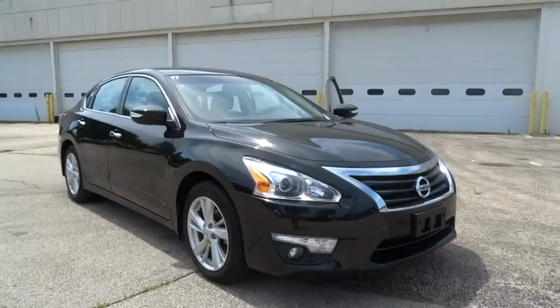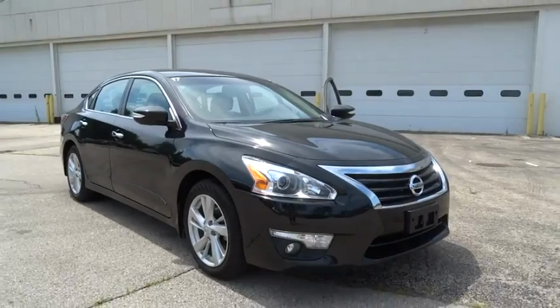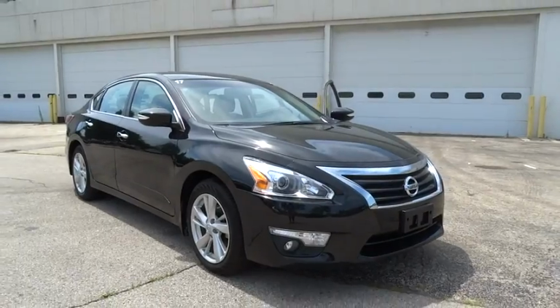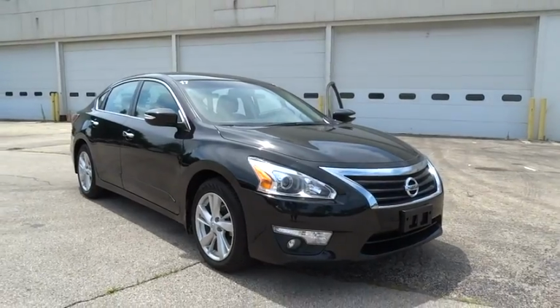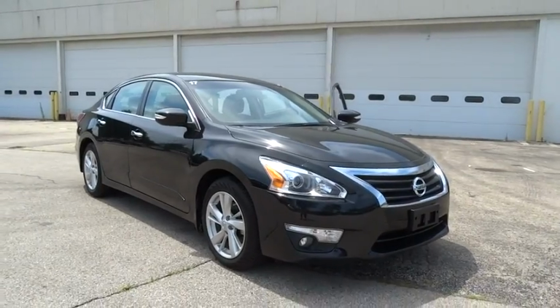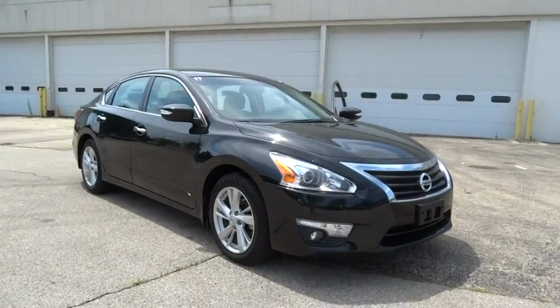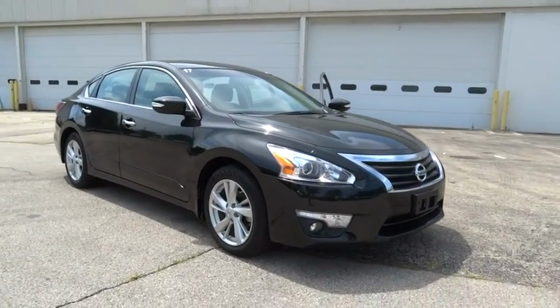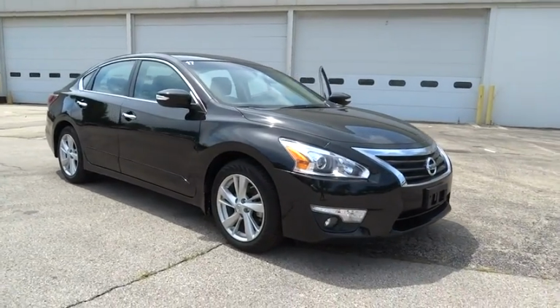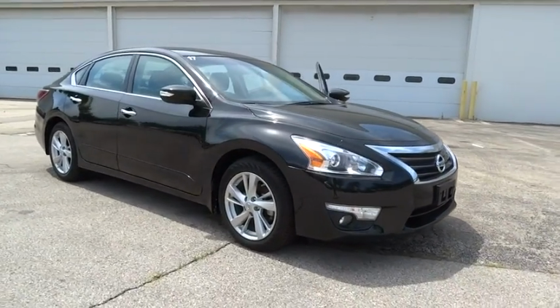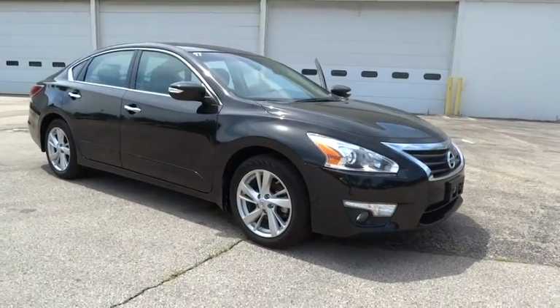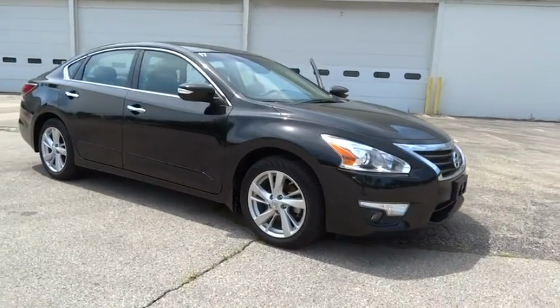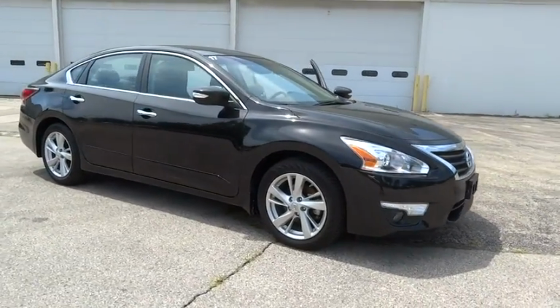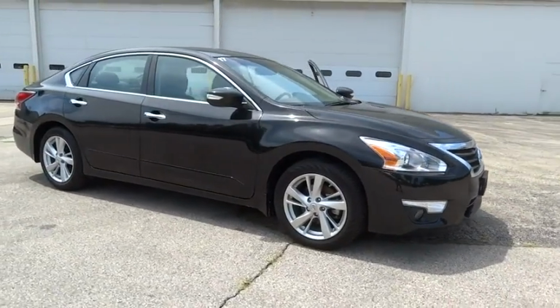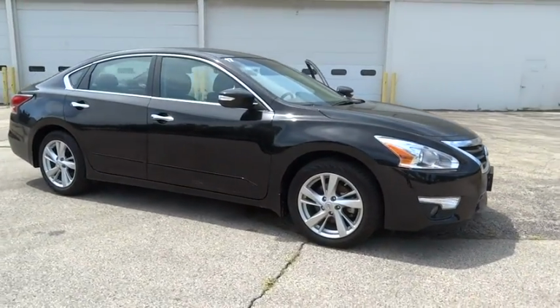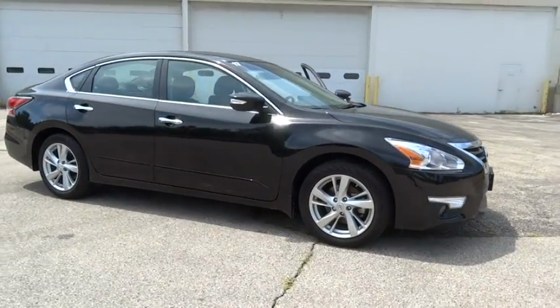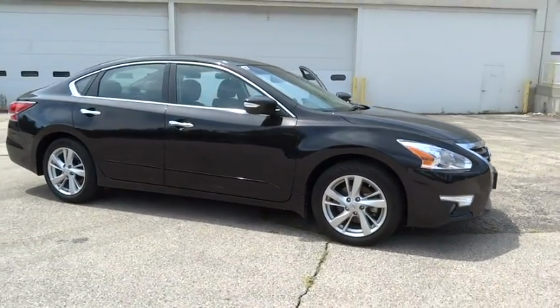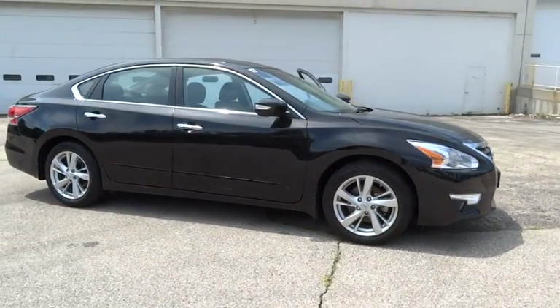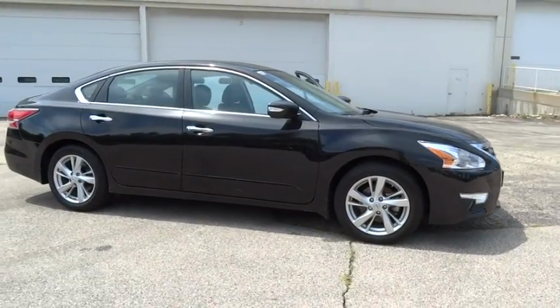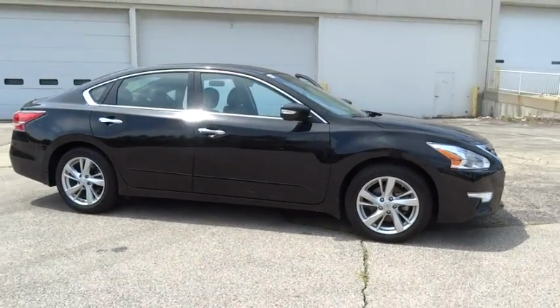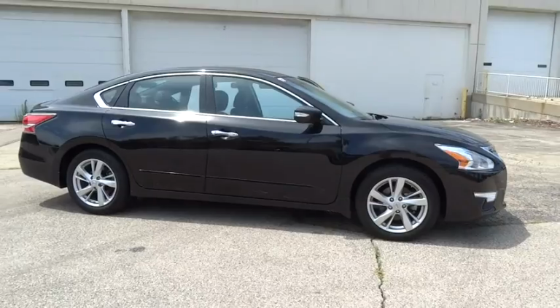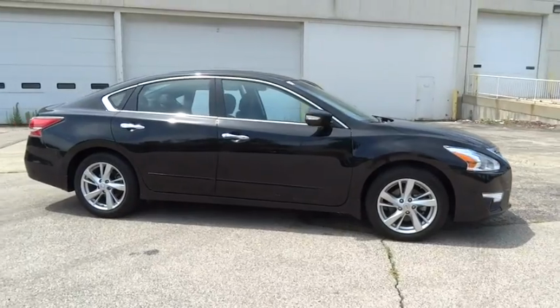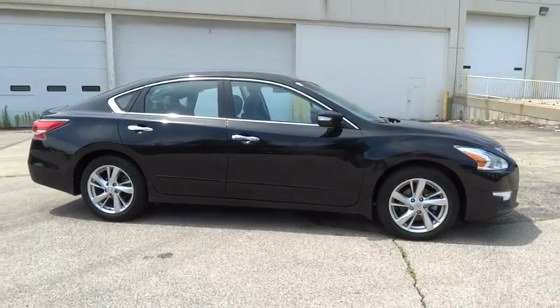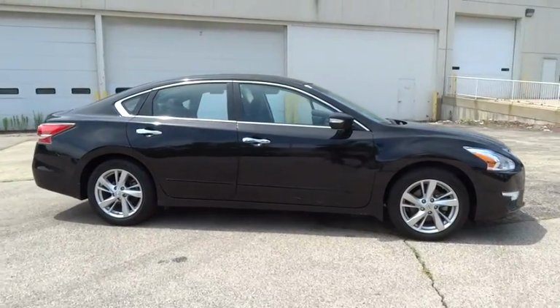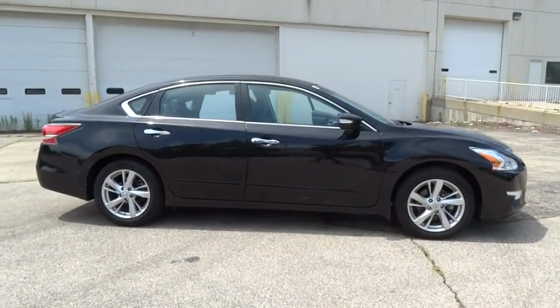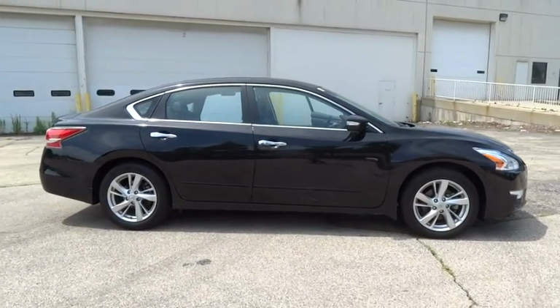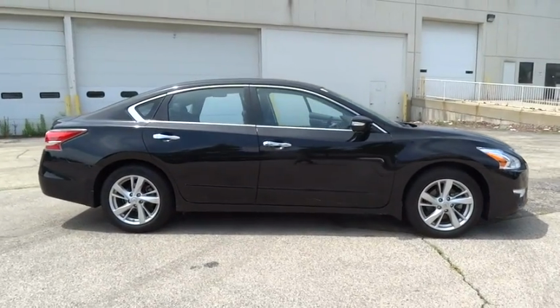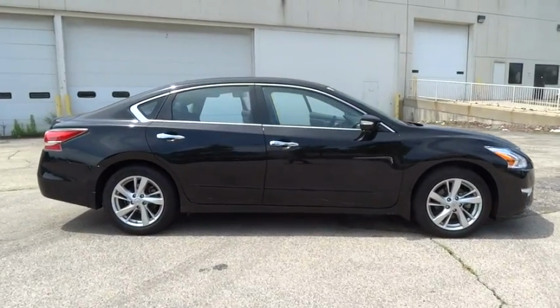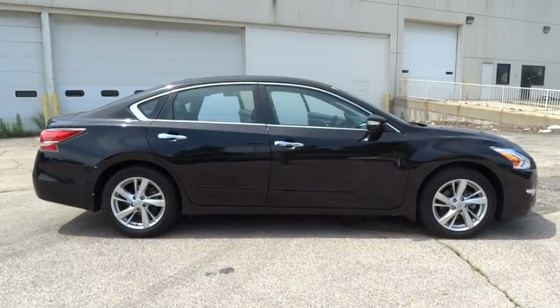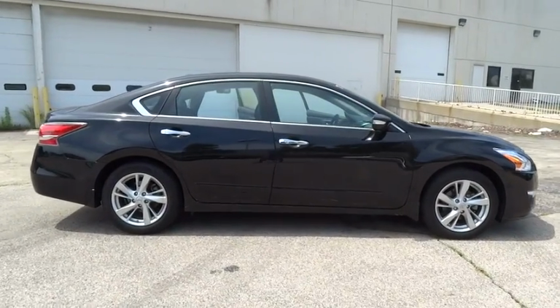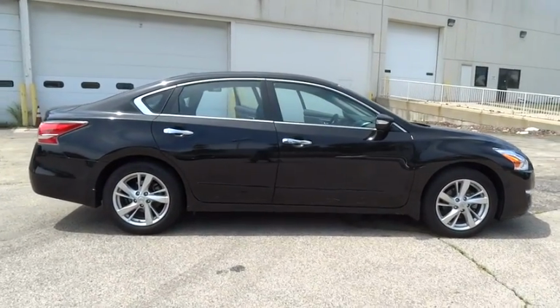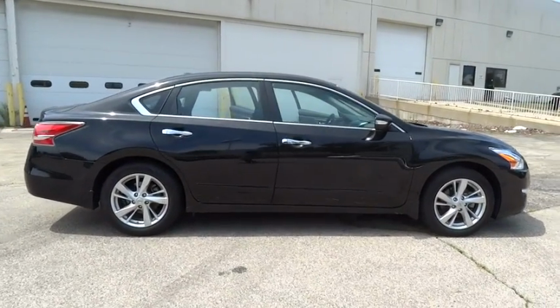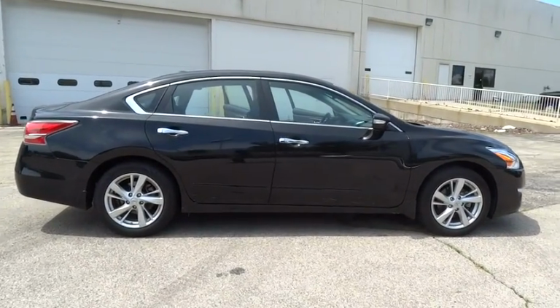The 2015 Nissan Altima. The Nissan Altima offers advanced features to make life easier, and most of the features come standard.